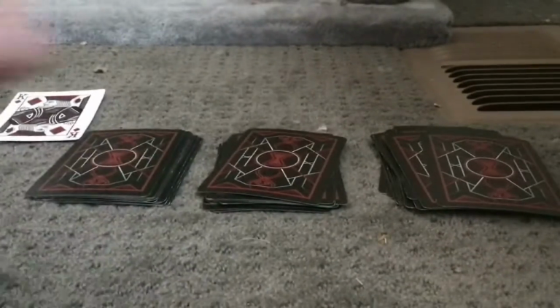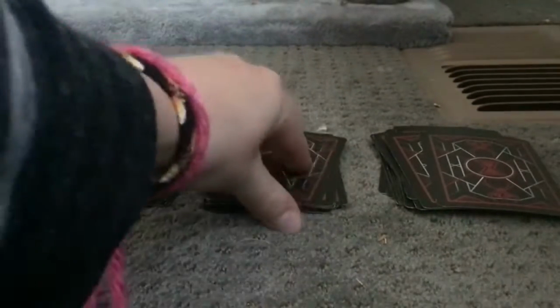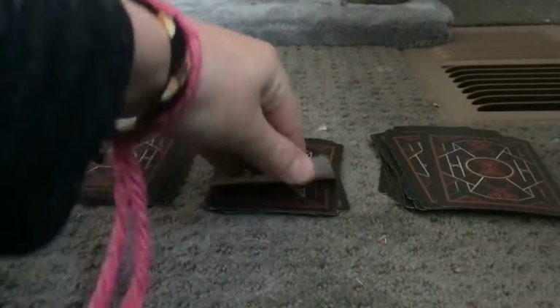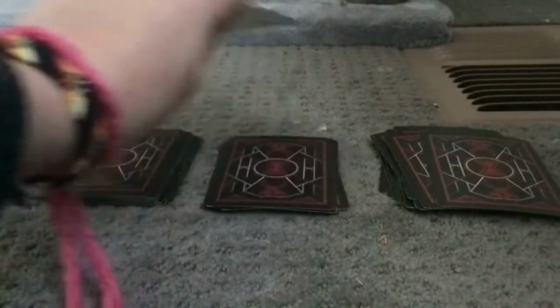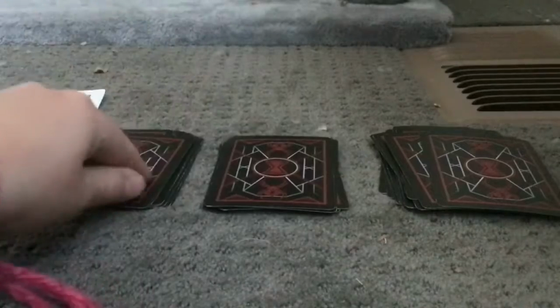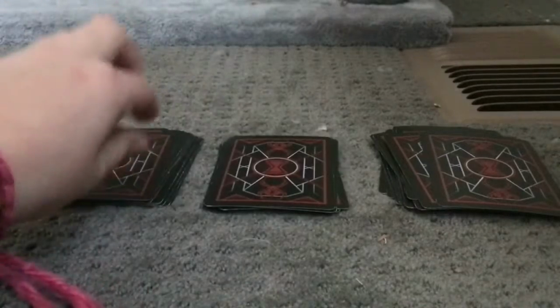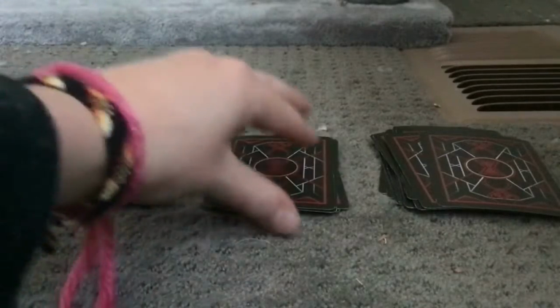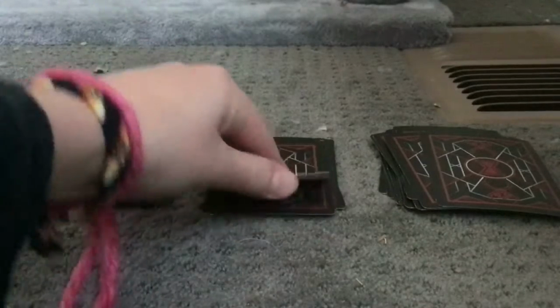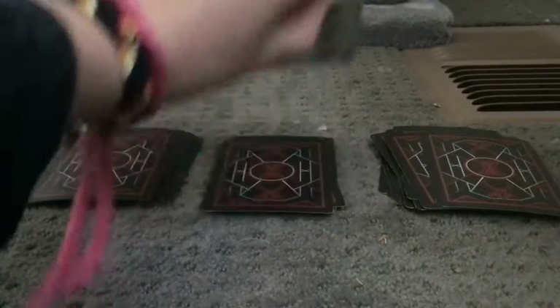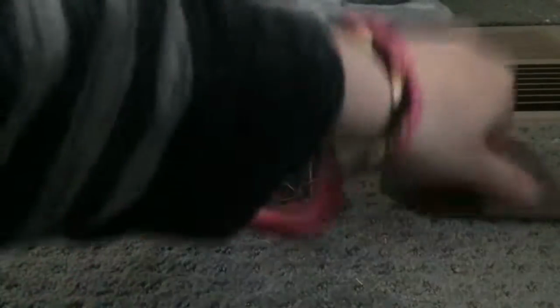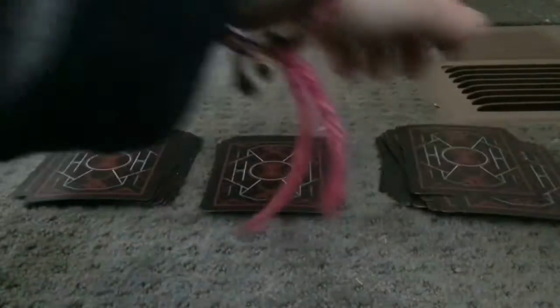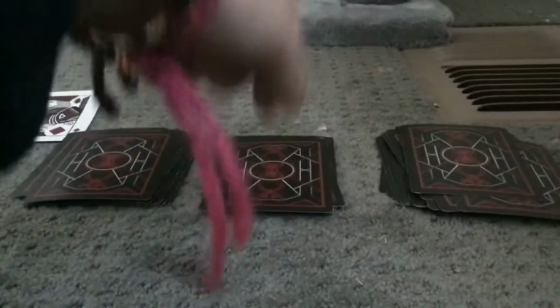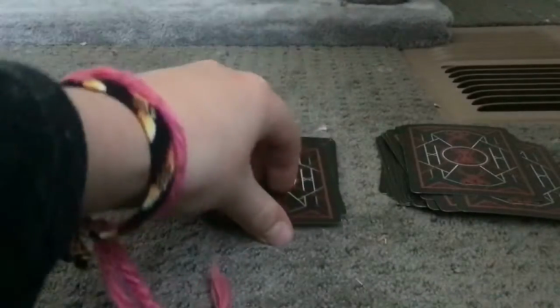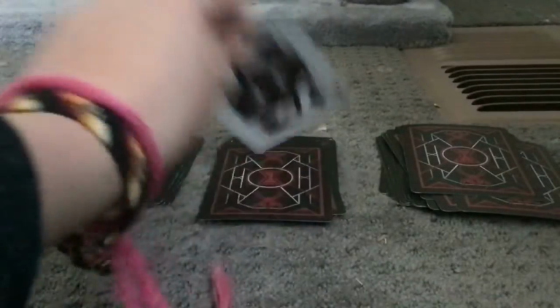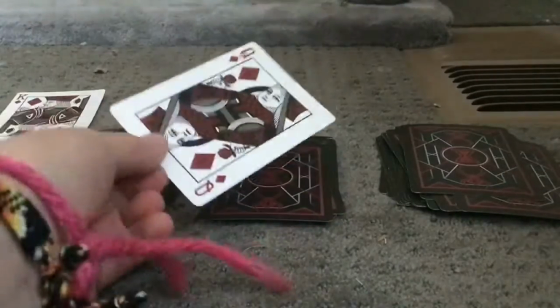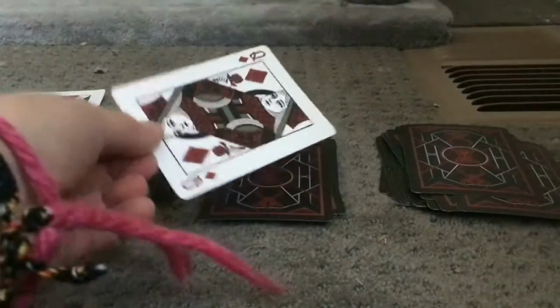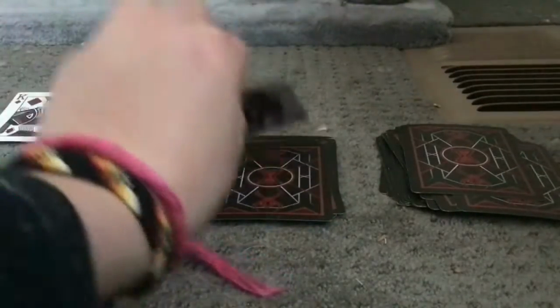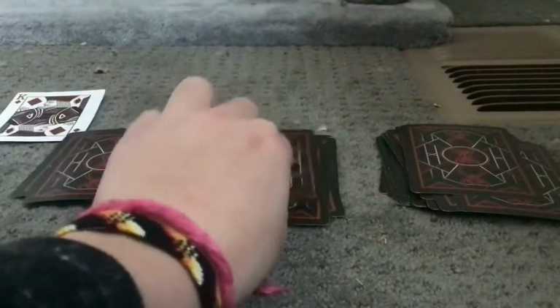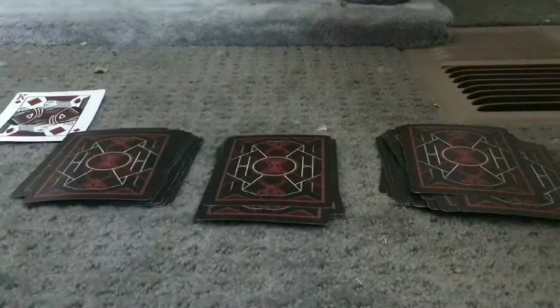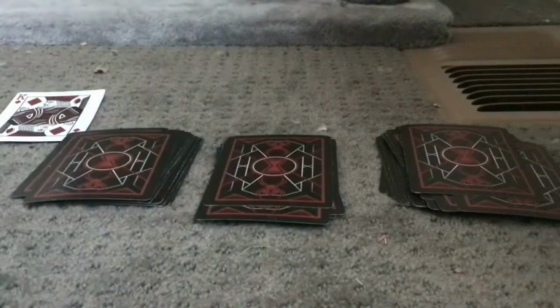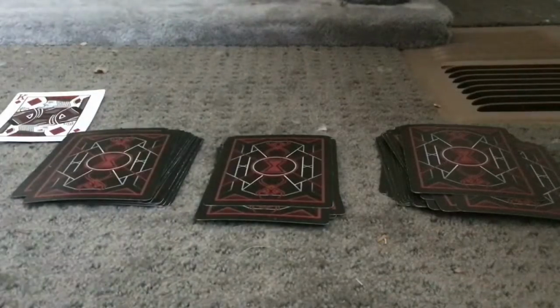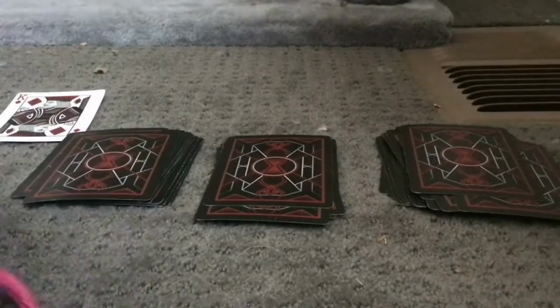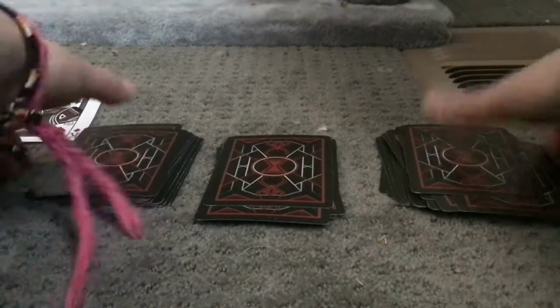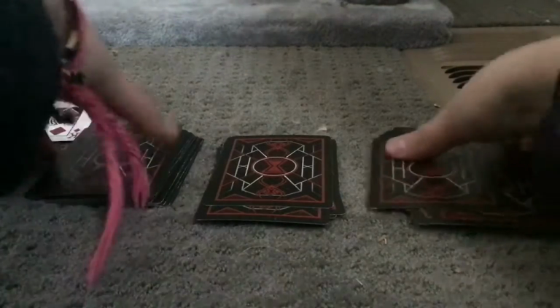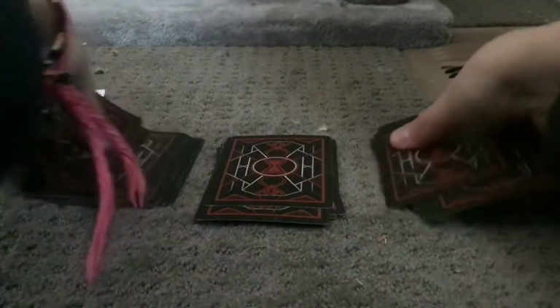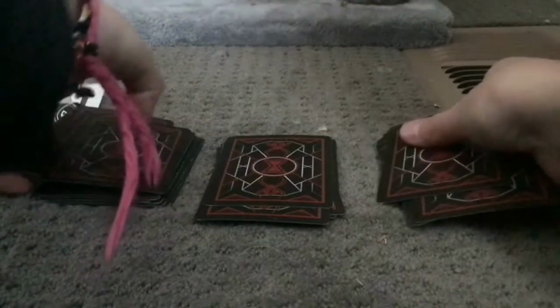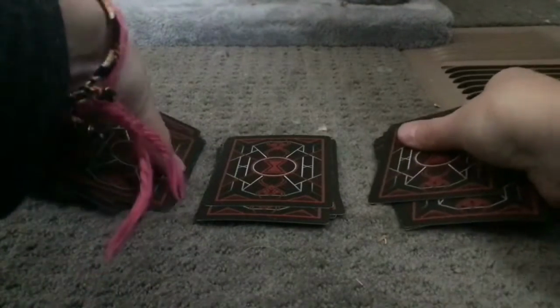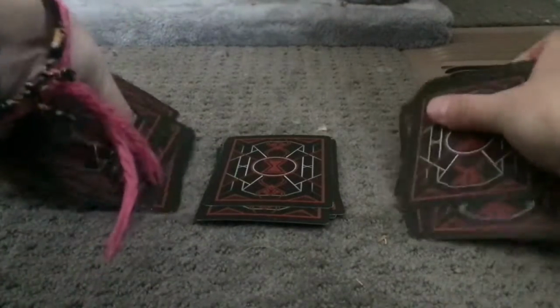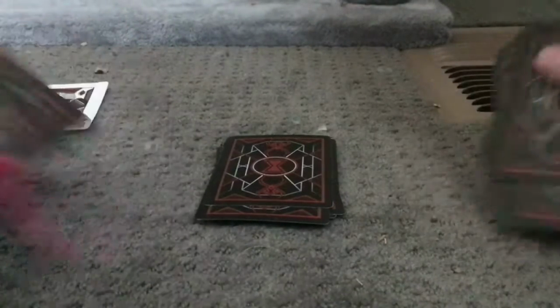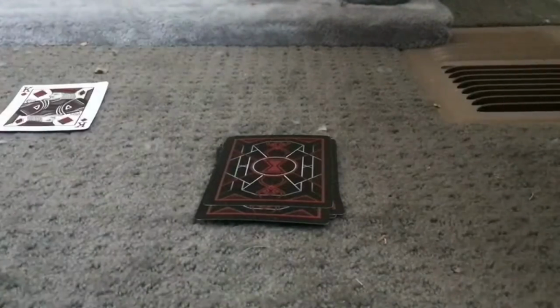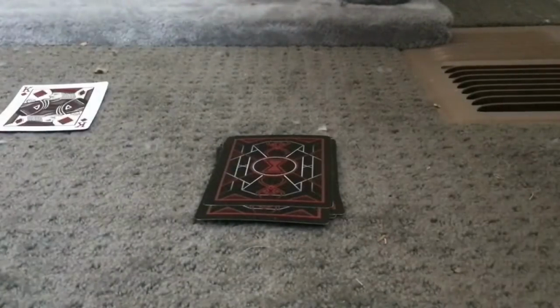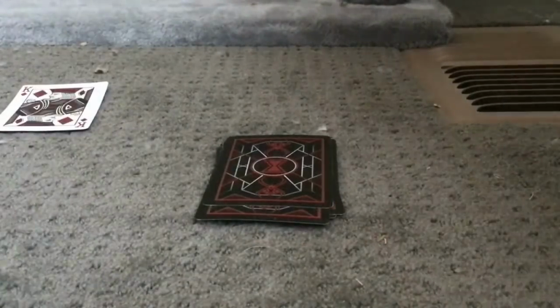One card to the left, one card to the right. So now the queen is right here. We don't need these two anymore, since the queen is now on top.